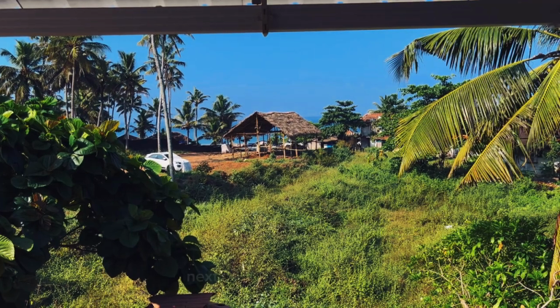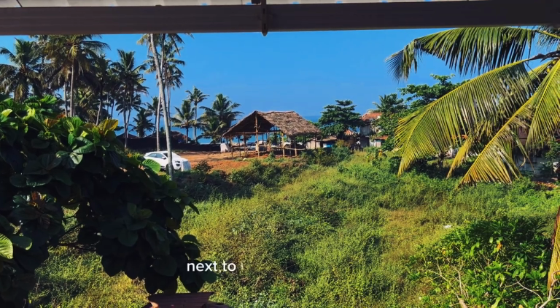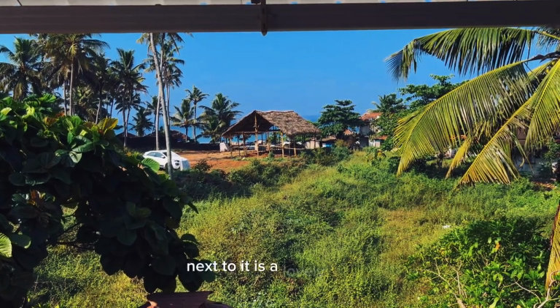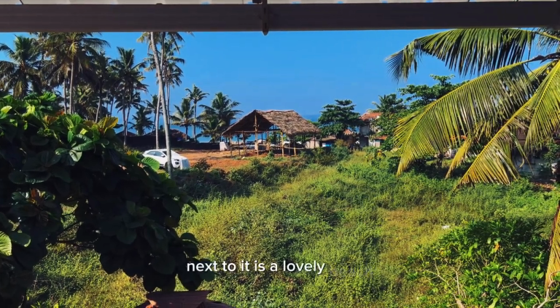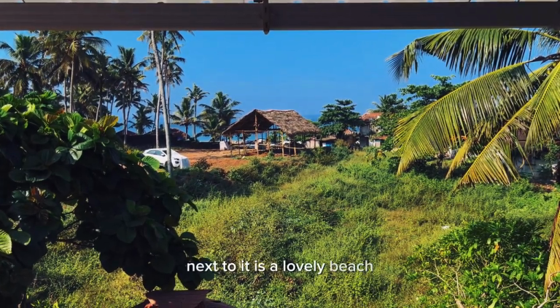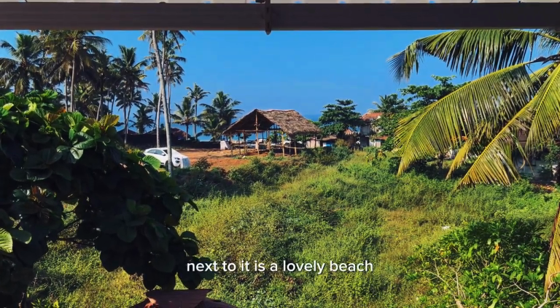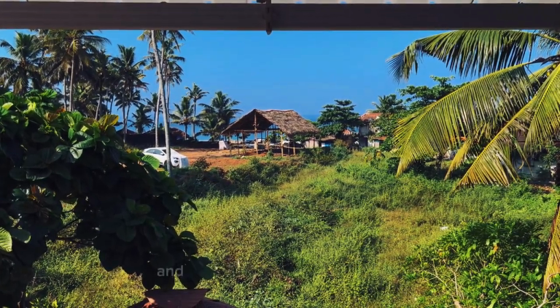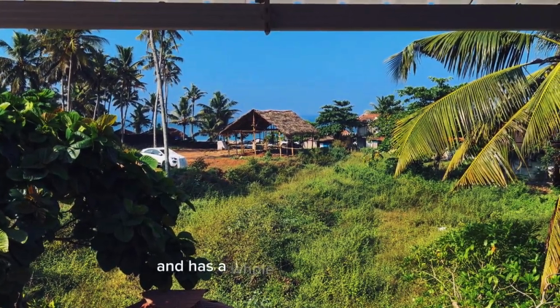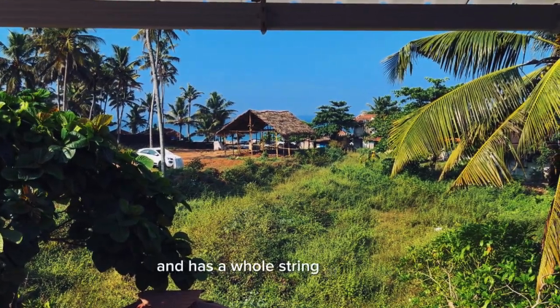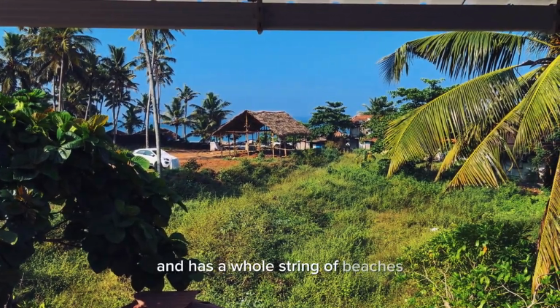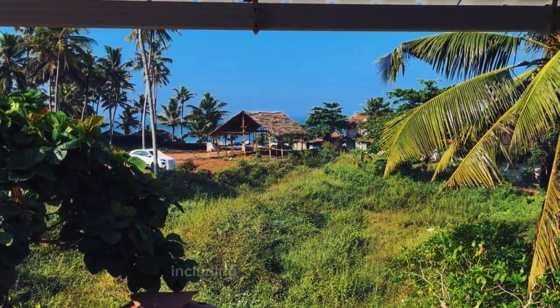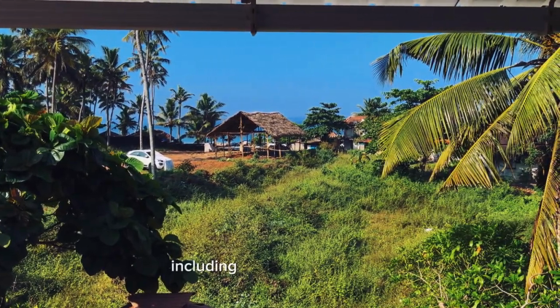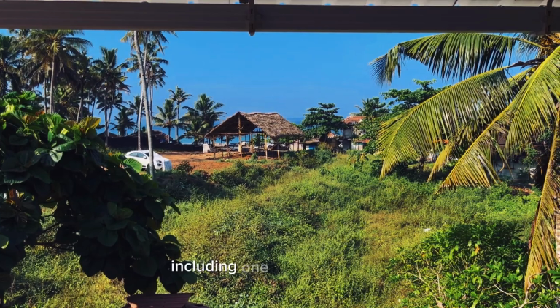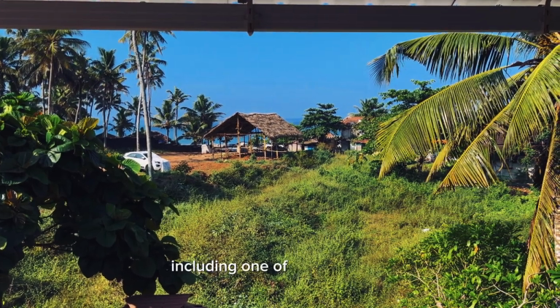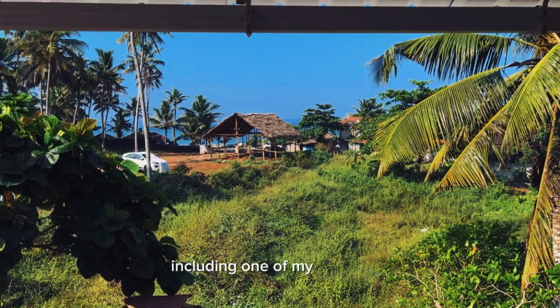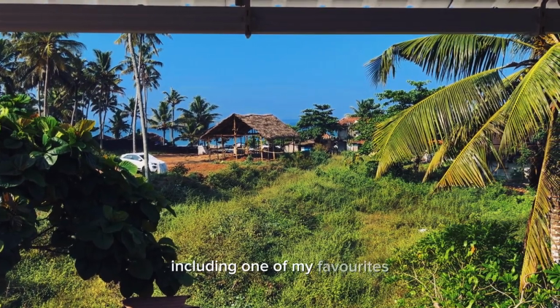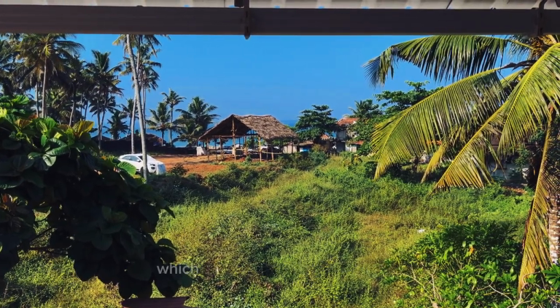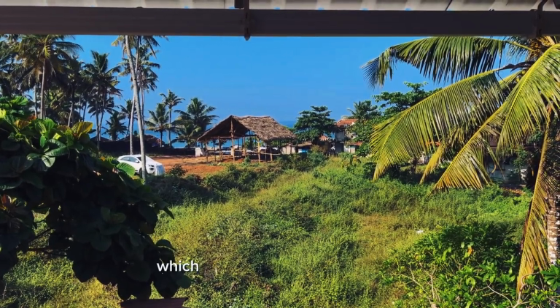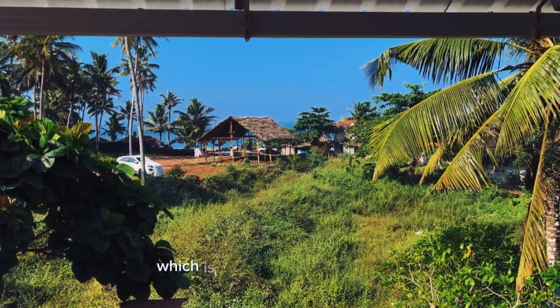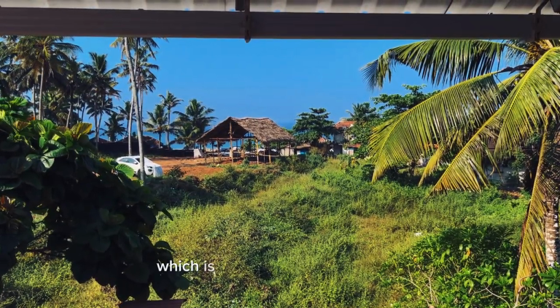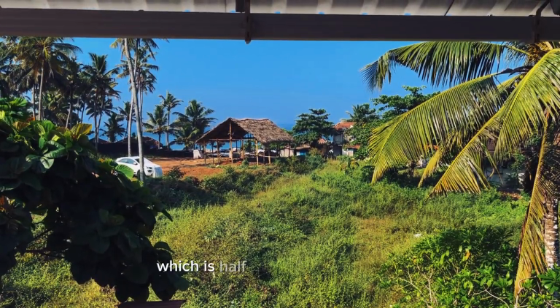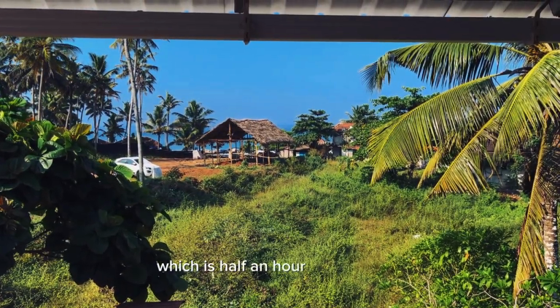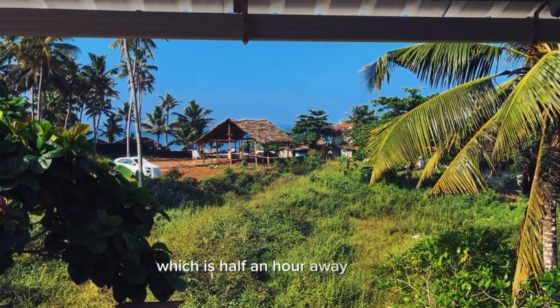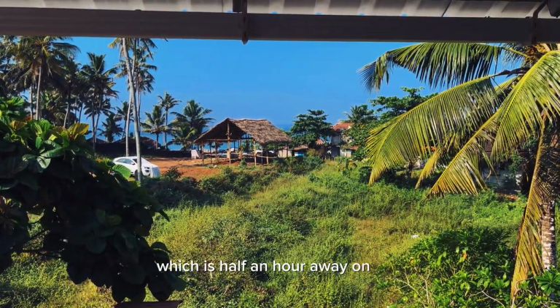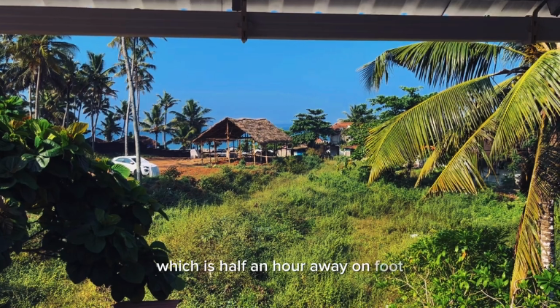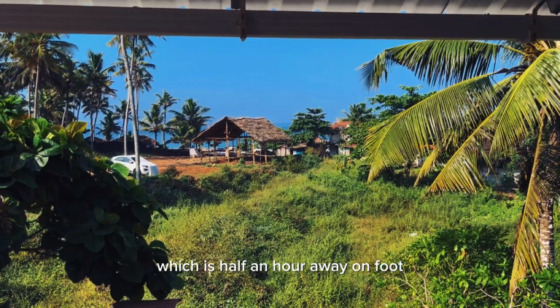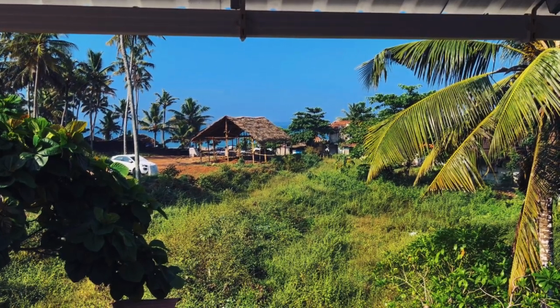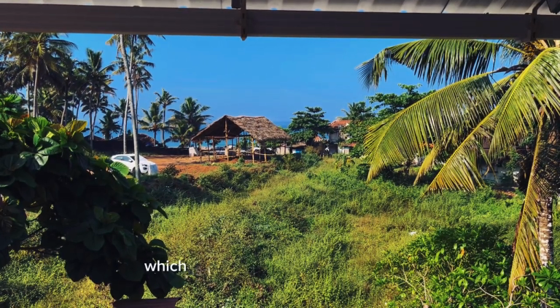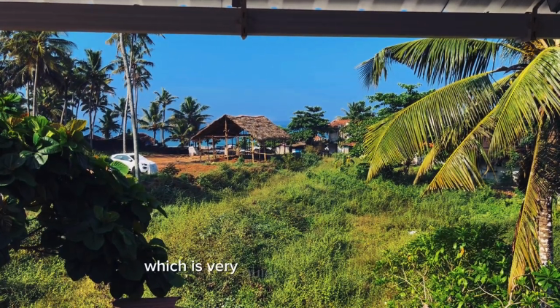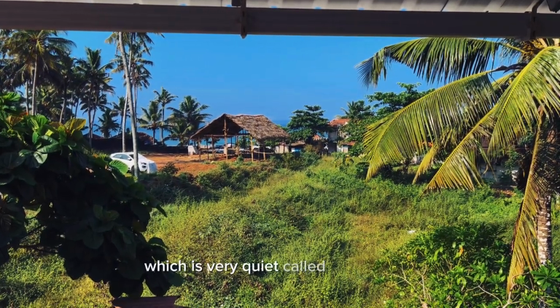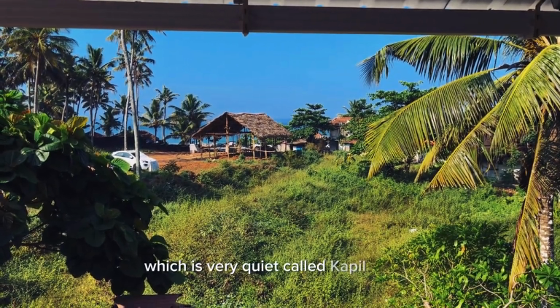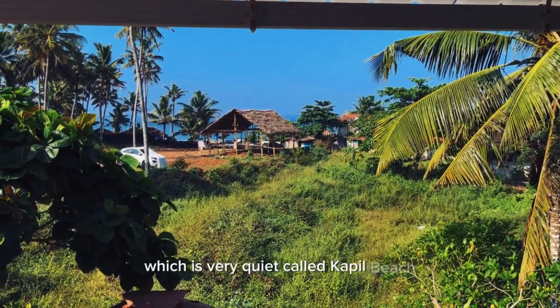Next to it is a lovely beach, and there's a whole string of beaches, including one of my favourites, which is half an hour away on foot — very quiet, called Kappel Beach.